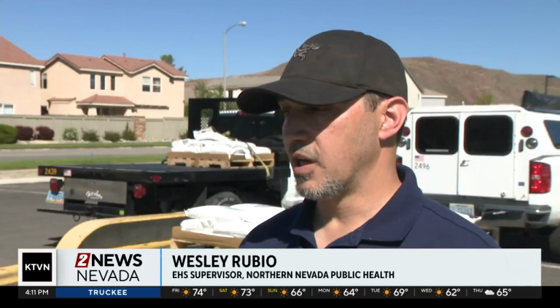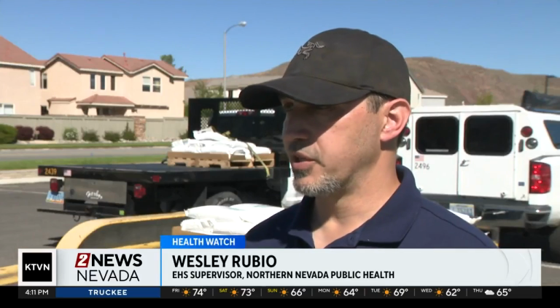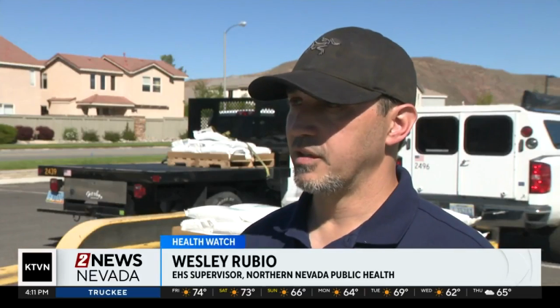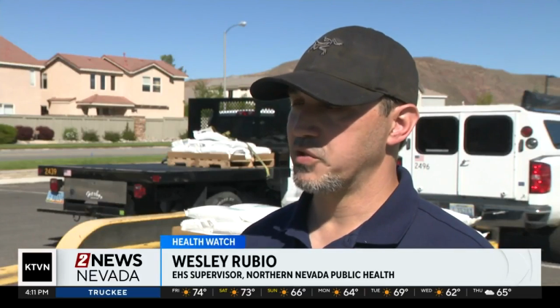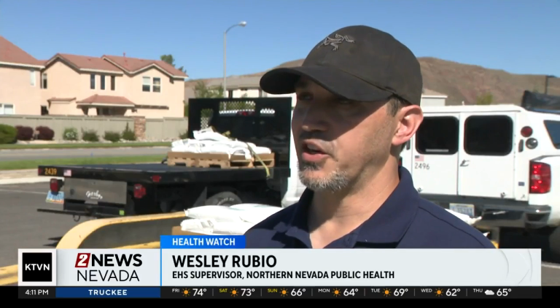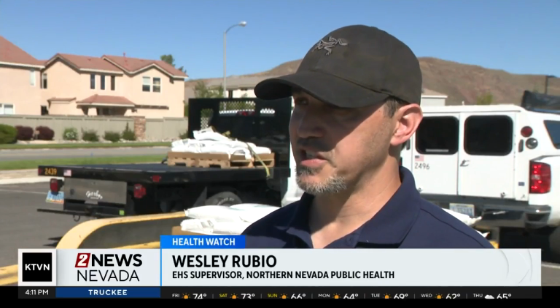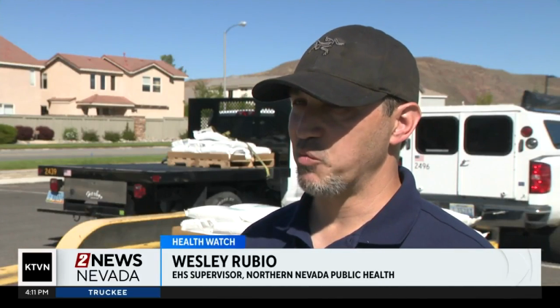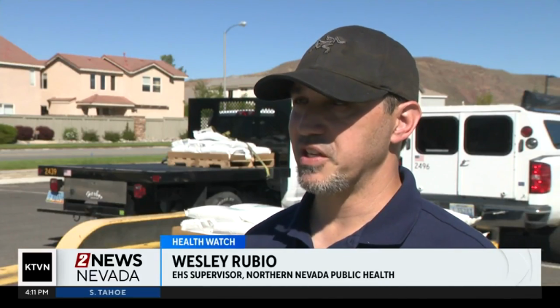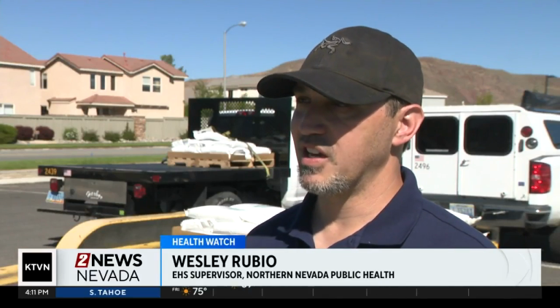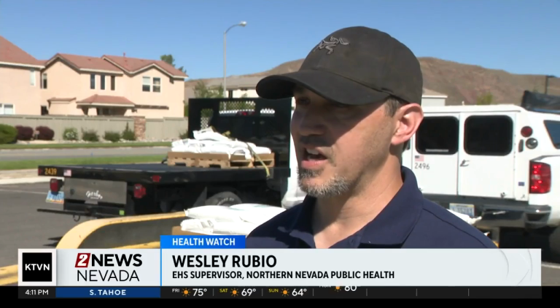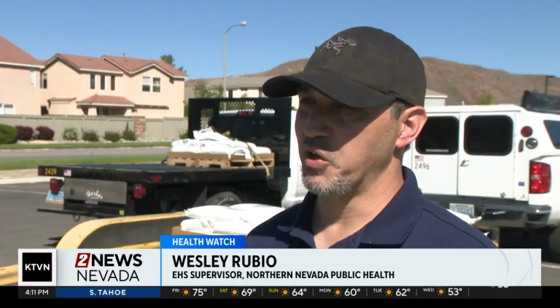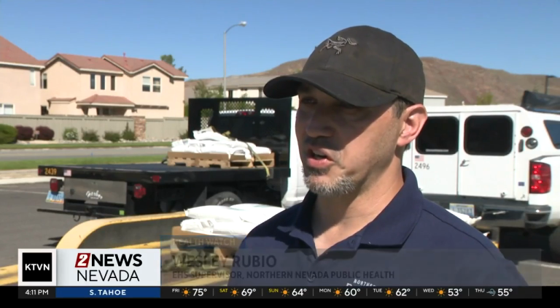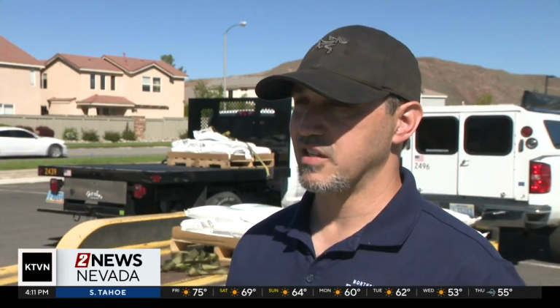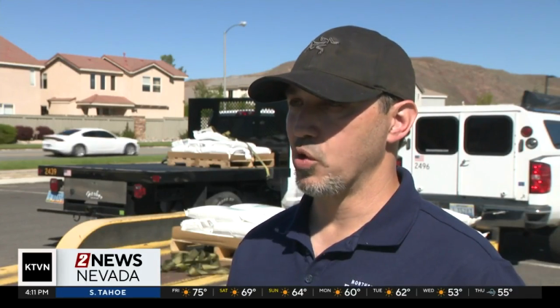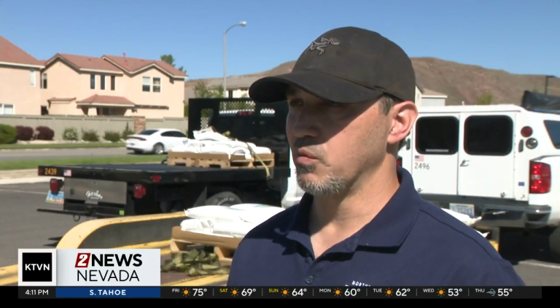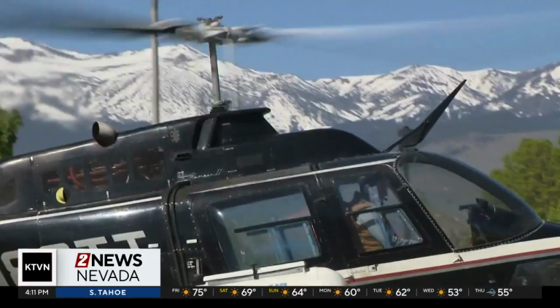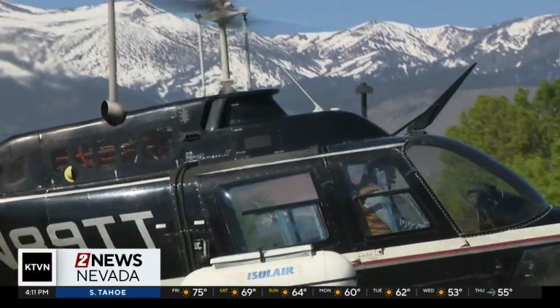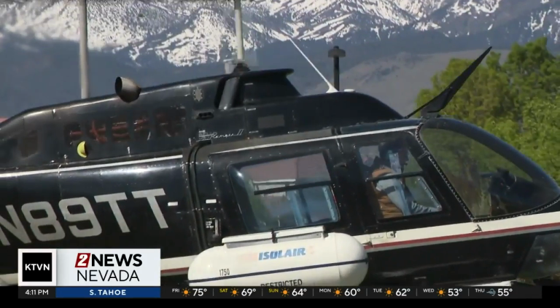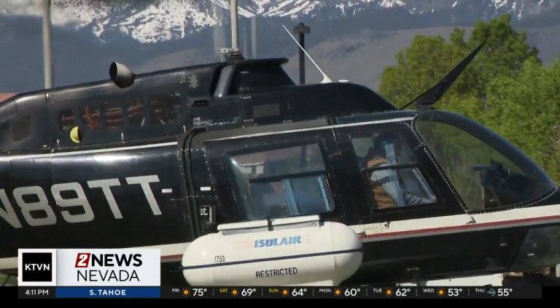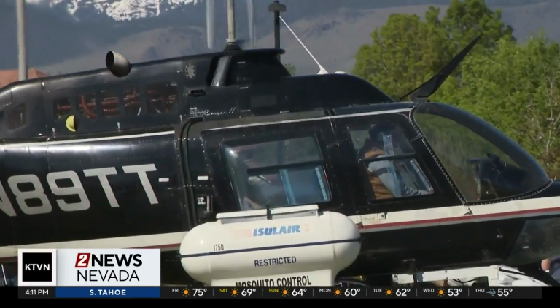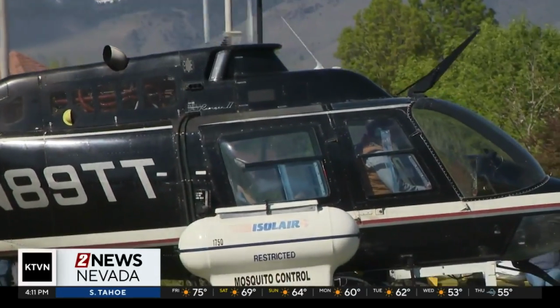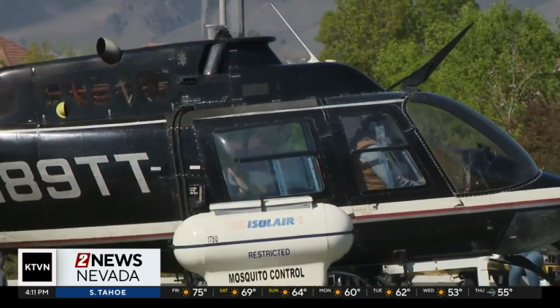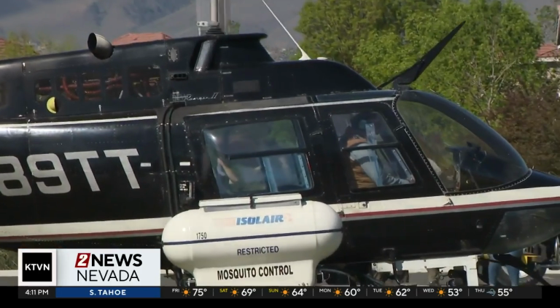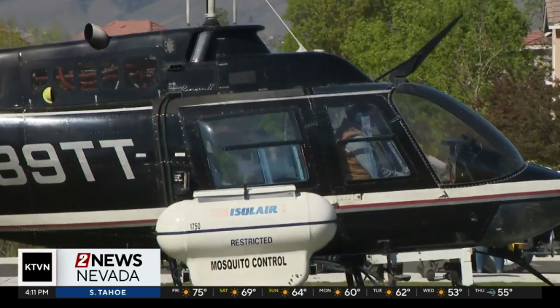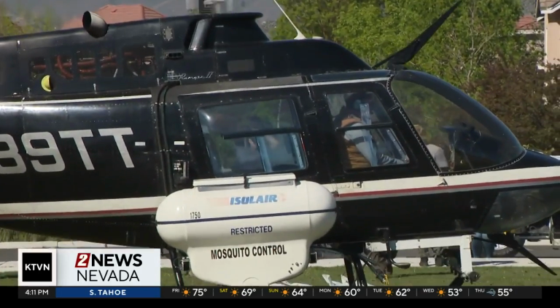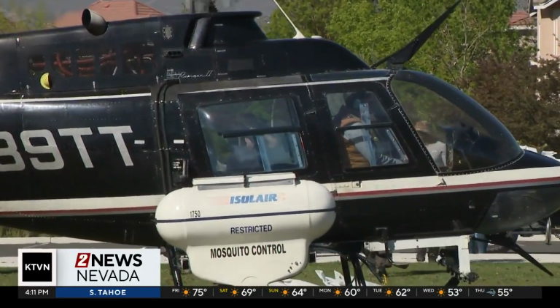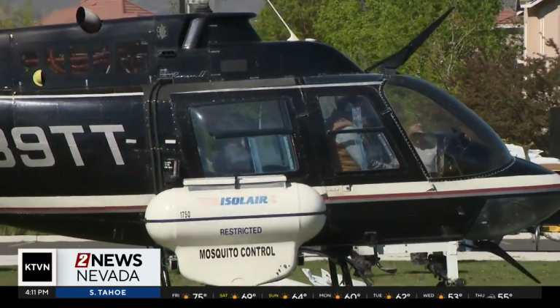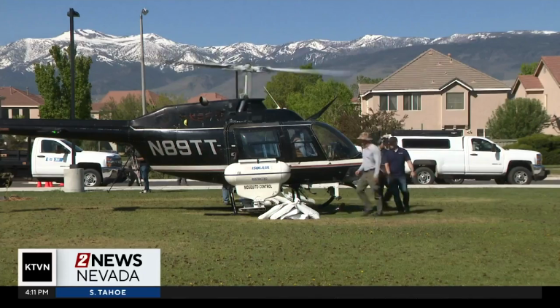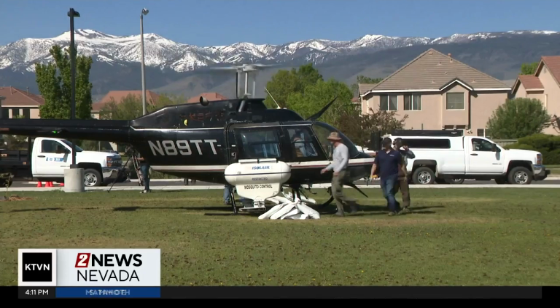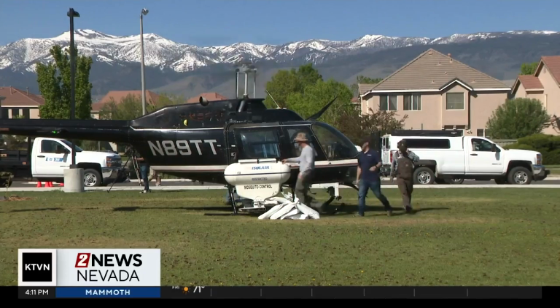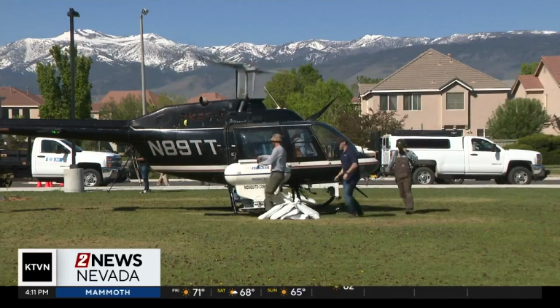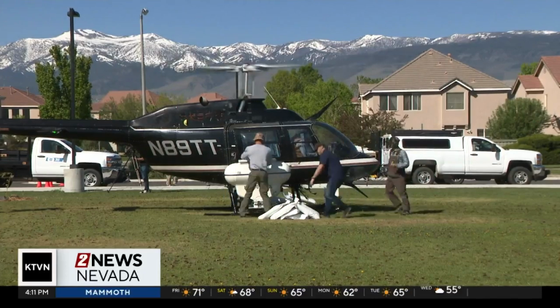We're treating close to 800 acres every time we do this. We started at 6 in the morning and we're finishing up probably around 10:30 or 11. If we were trying to do that individually by hand, we couldn't access most of the areas anyways.